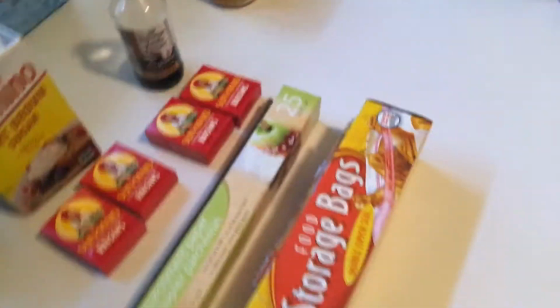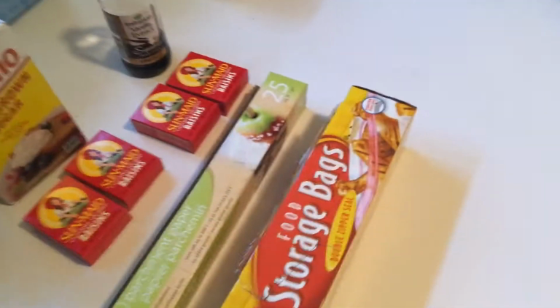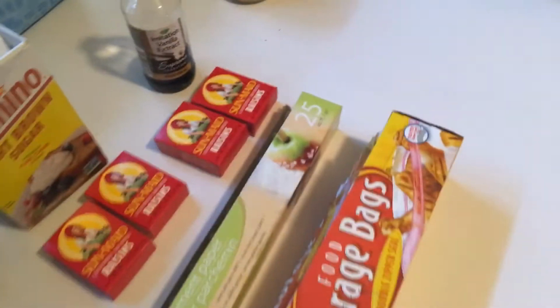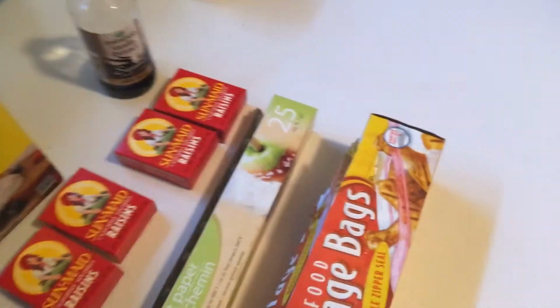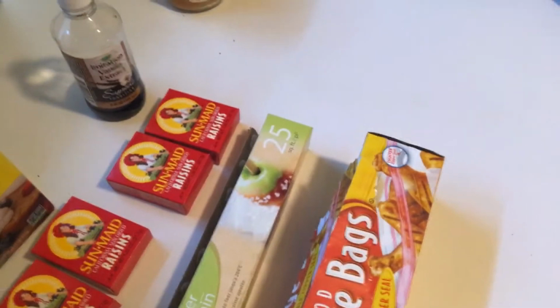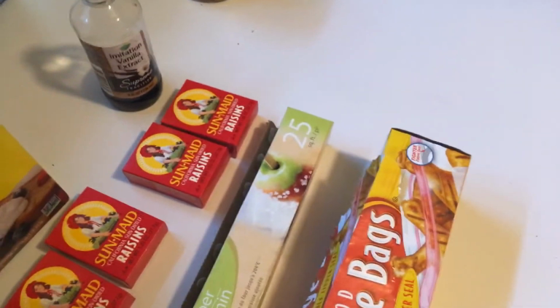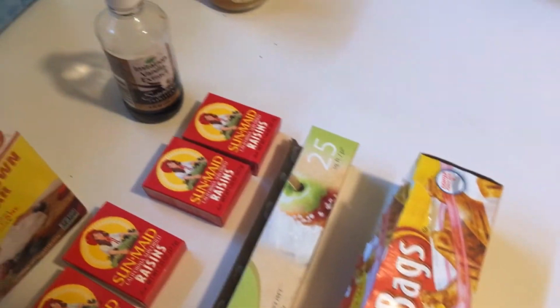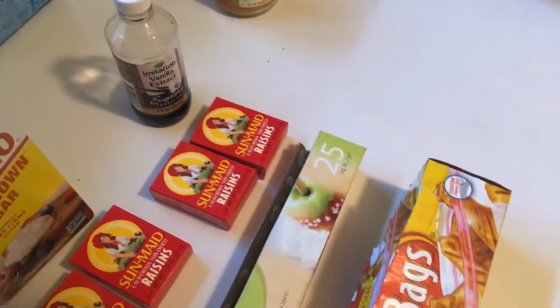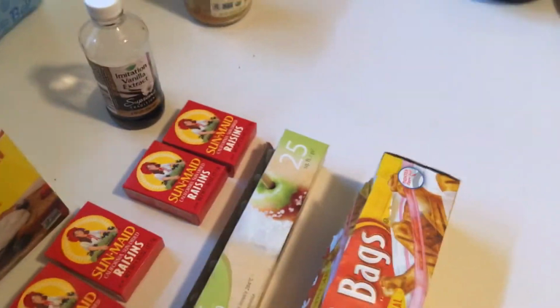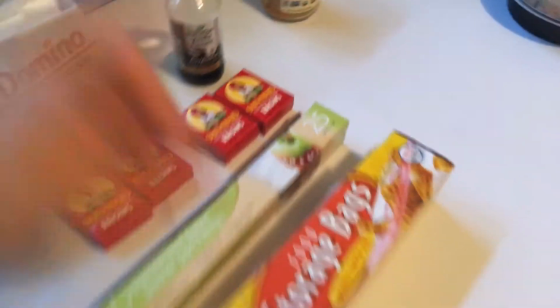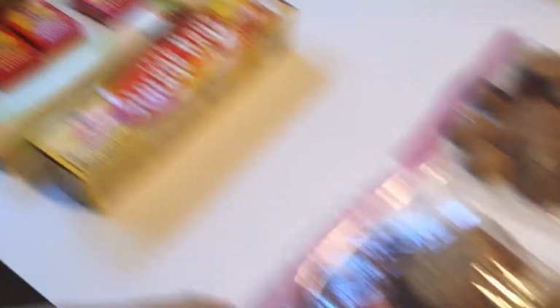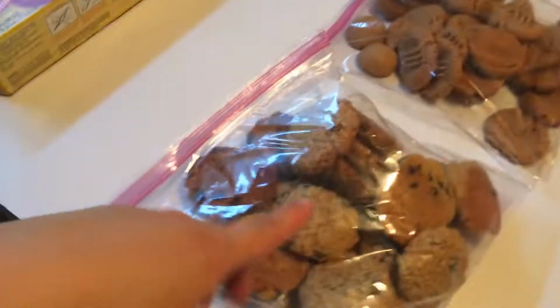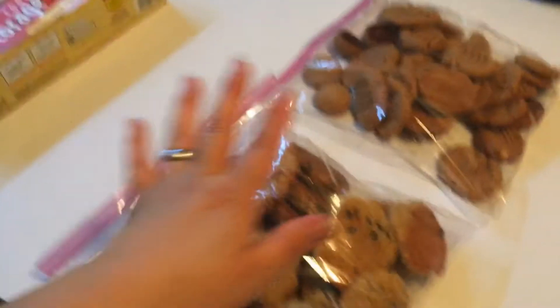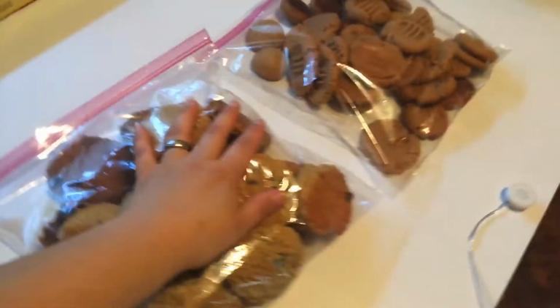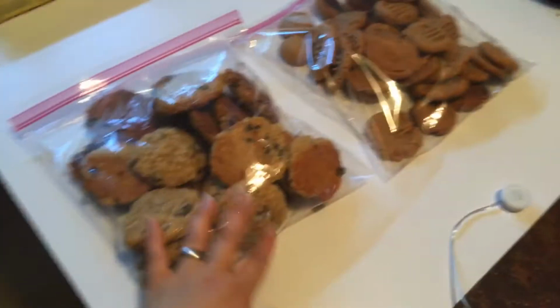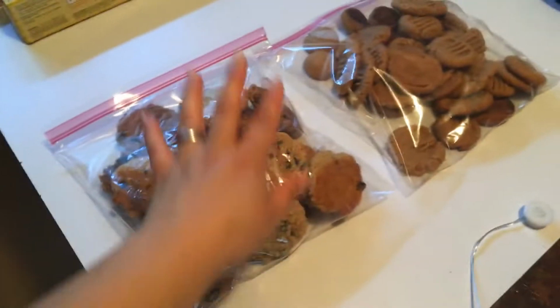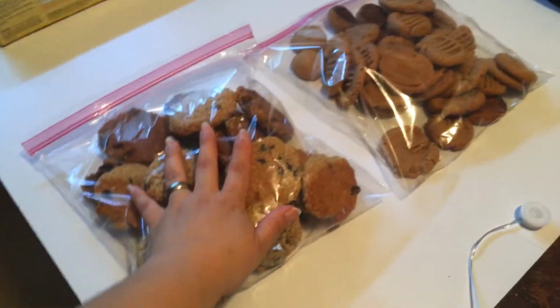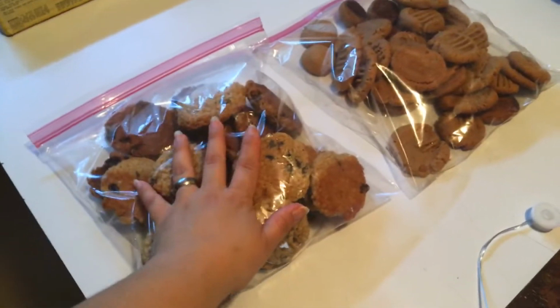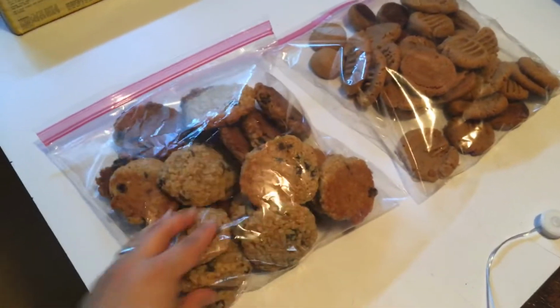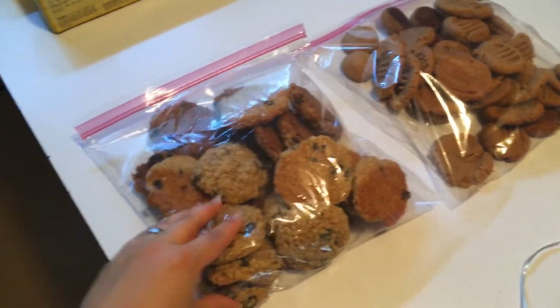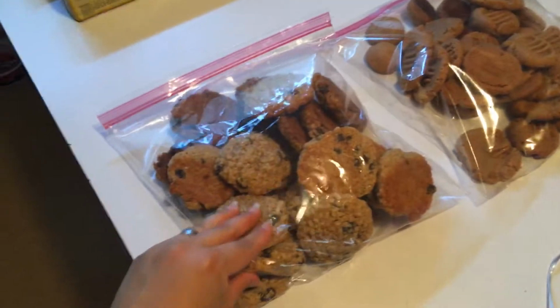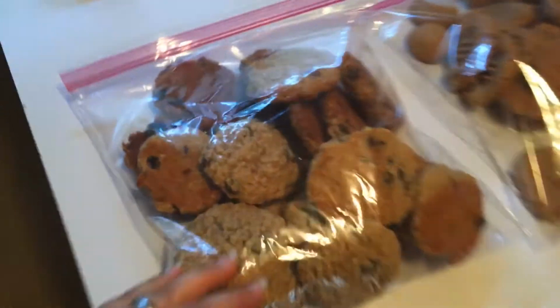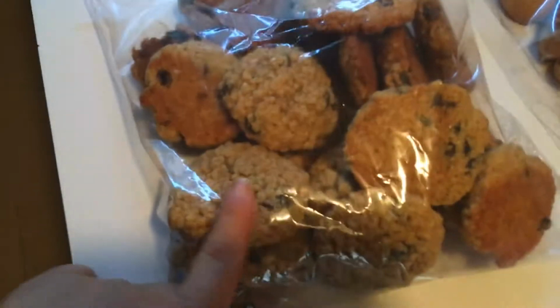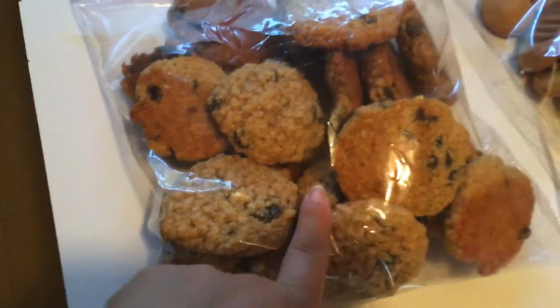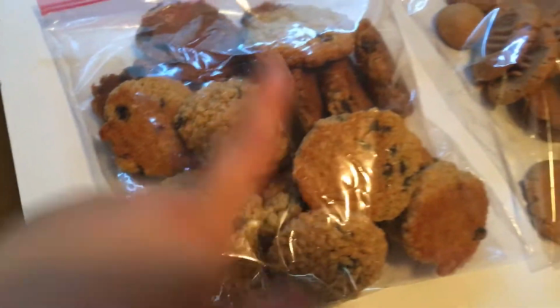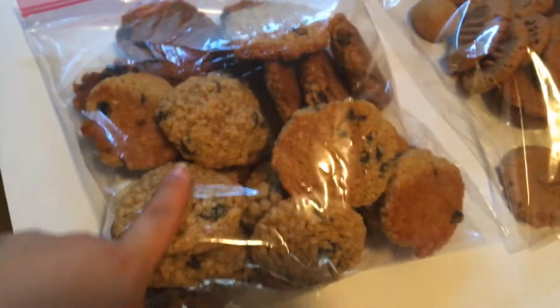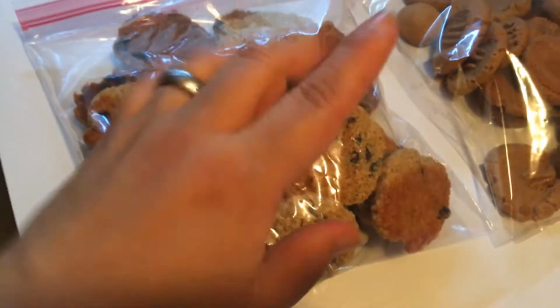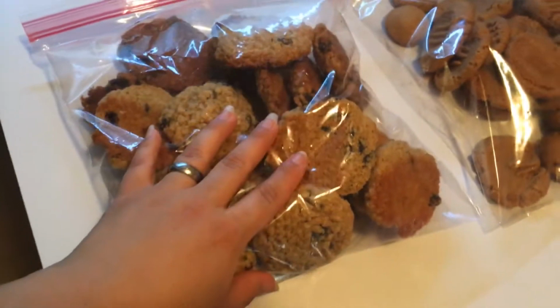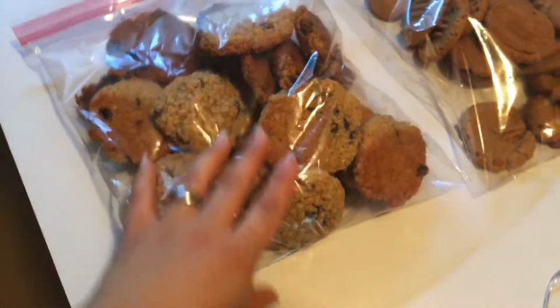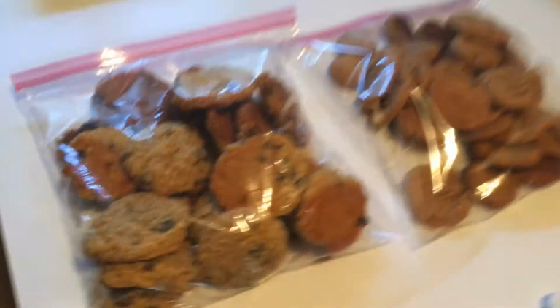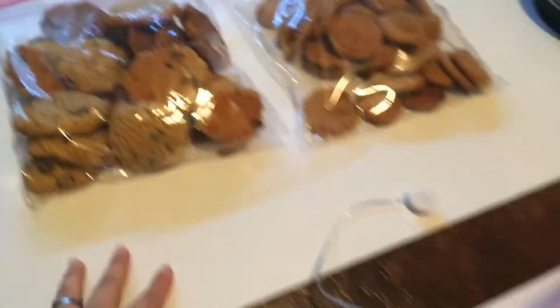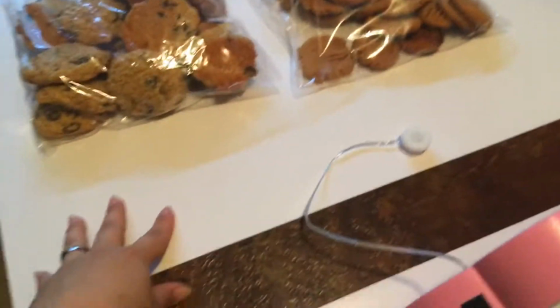I'll have that recipe written down in the description box. These cookies are so soft and gooey. You can put them in your cookie jar or freeze them up to six months.